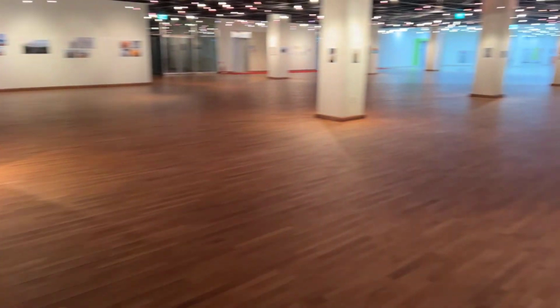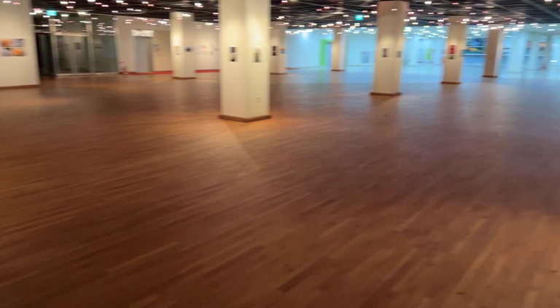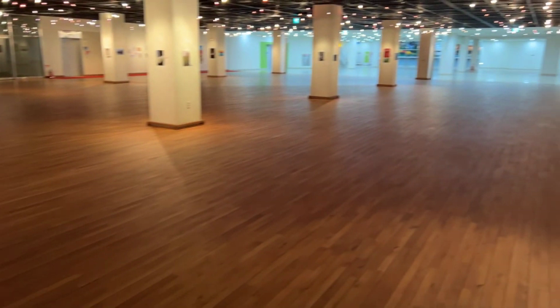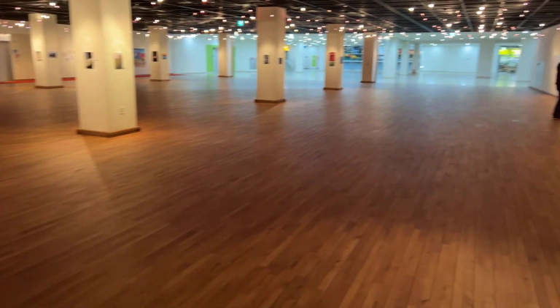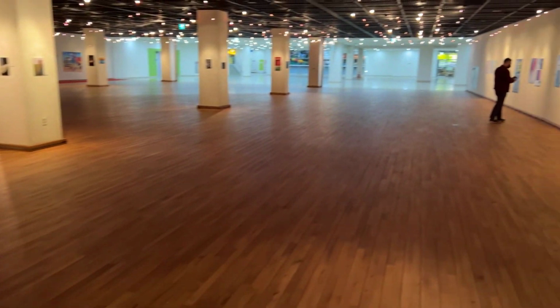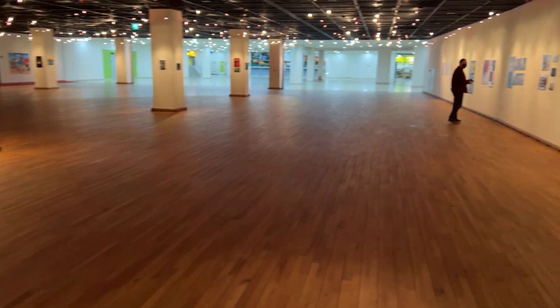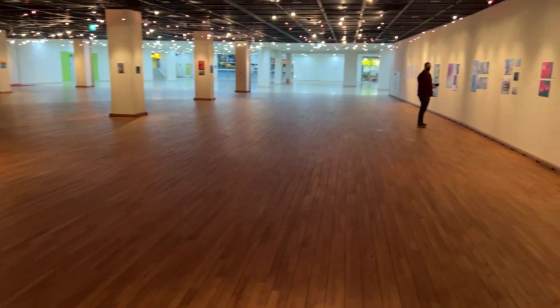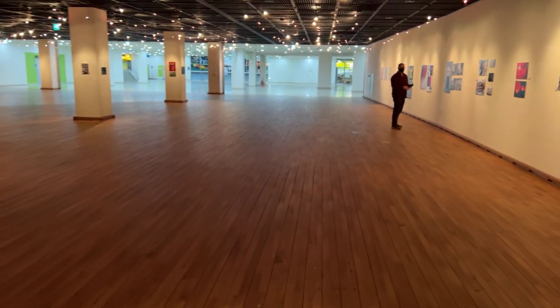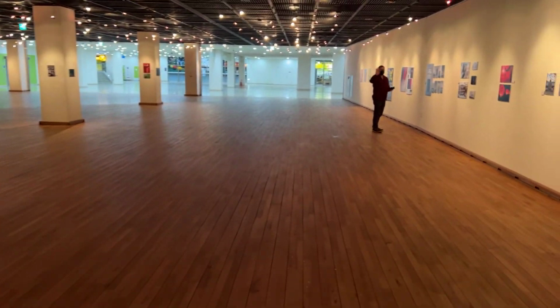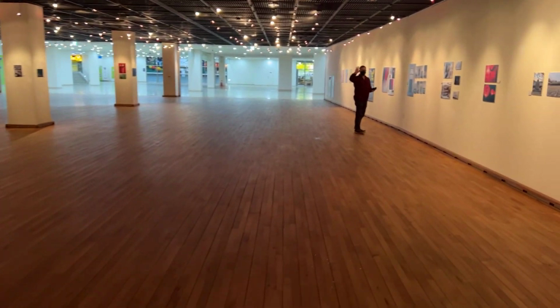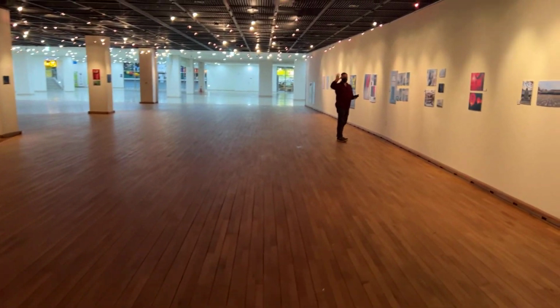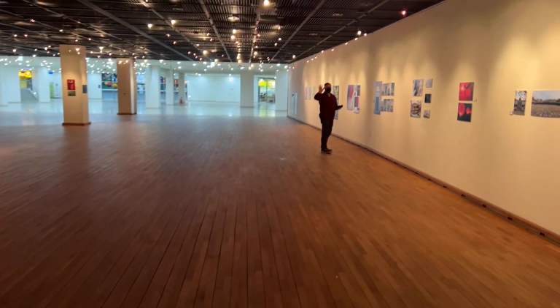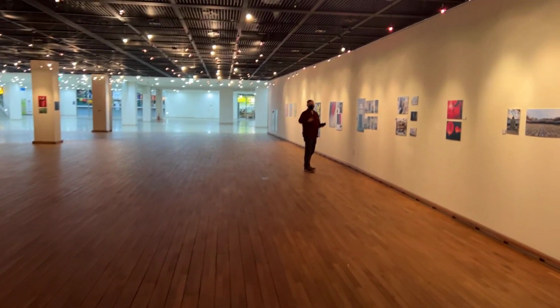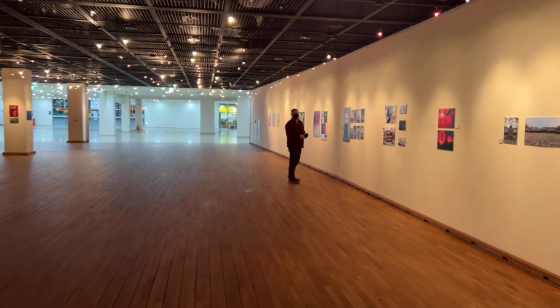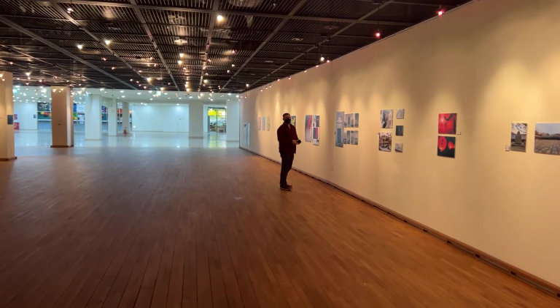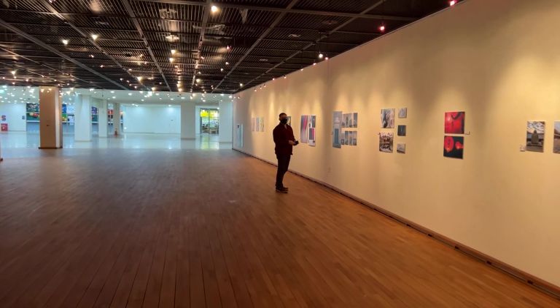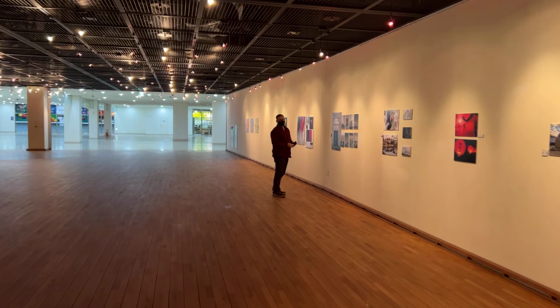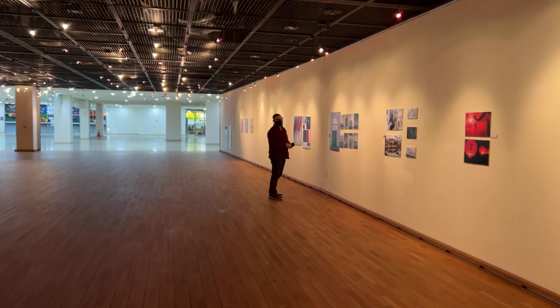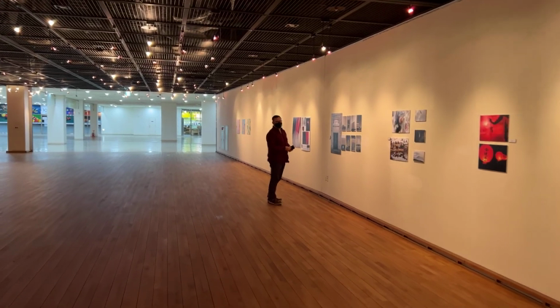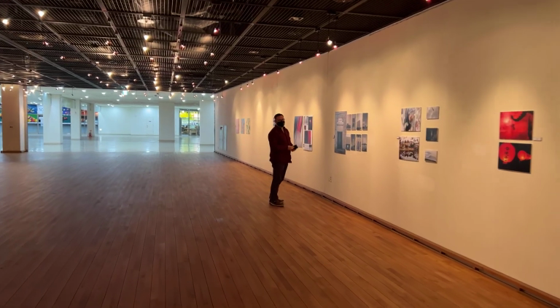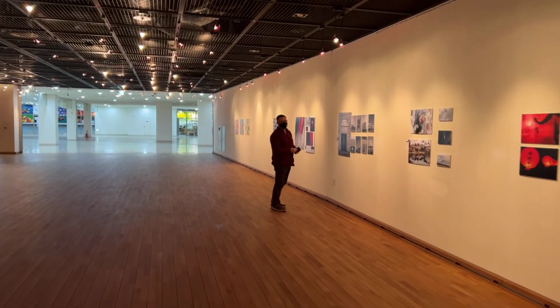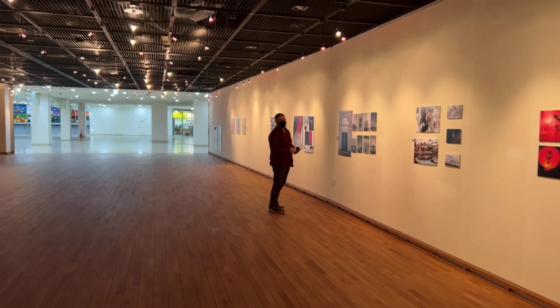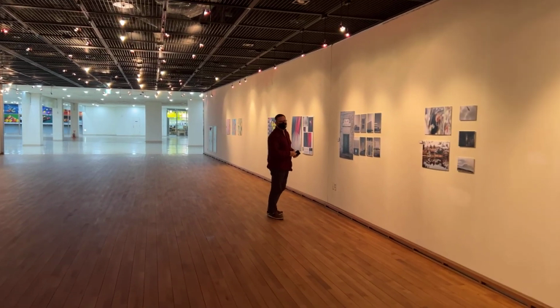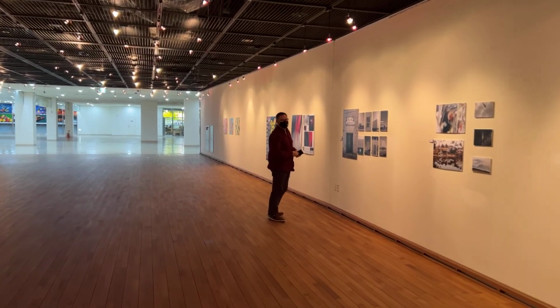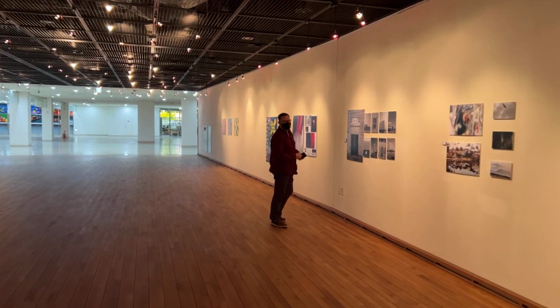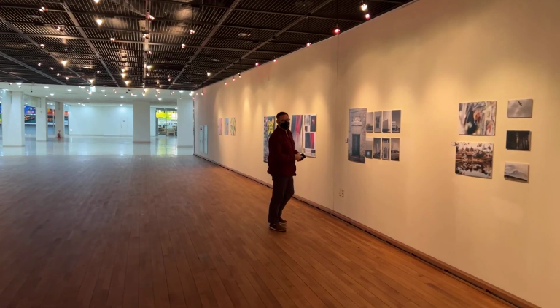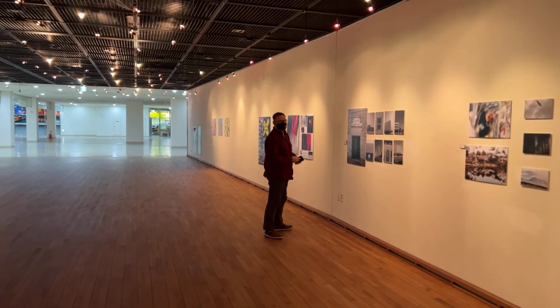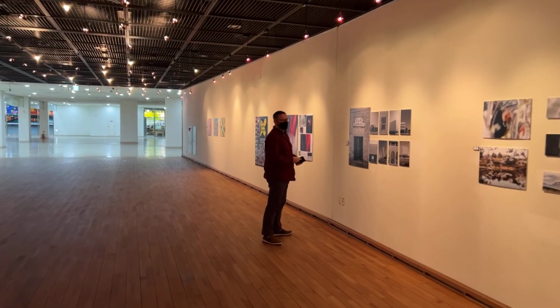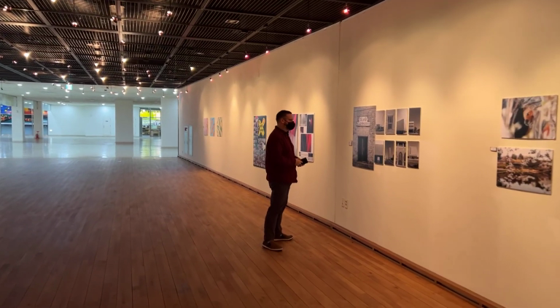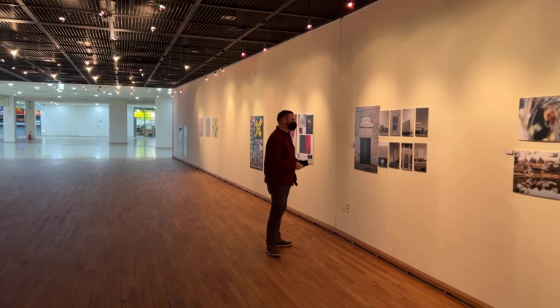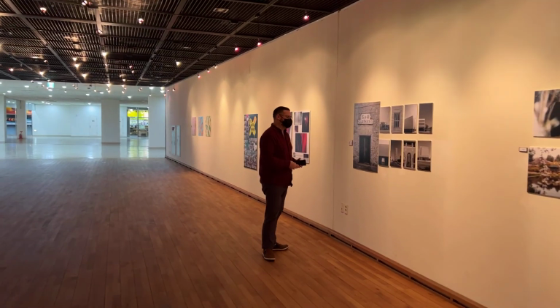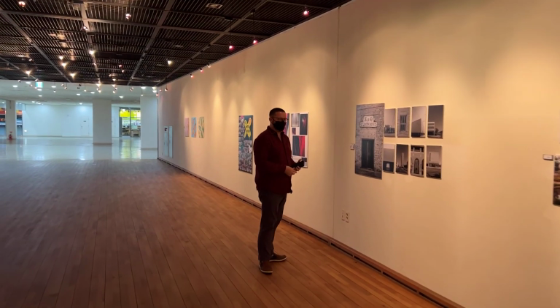And here's Scott Morris, who's looking at his winning piece. Scott was one of the great helpers this year with organizing the show and getting it off the ground.